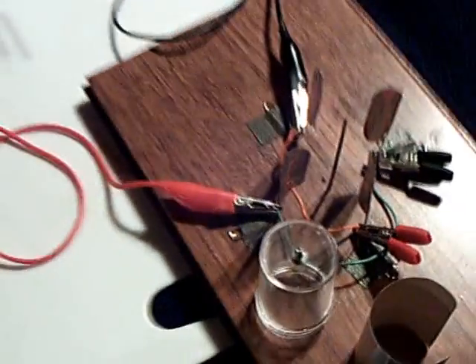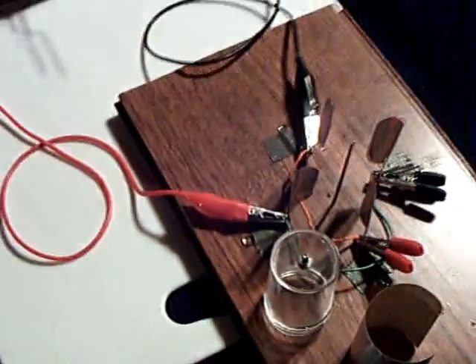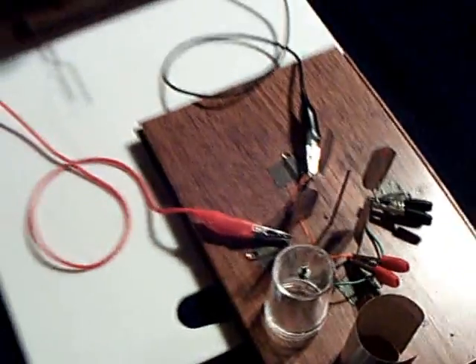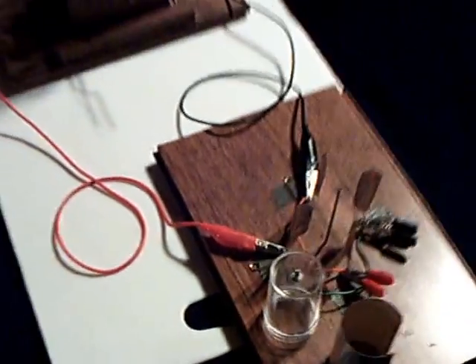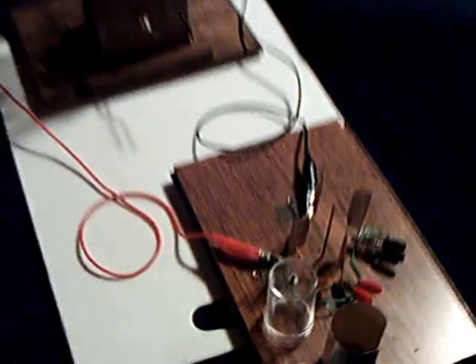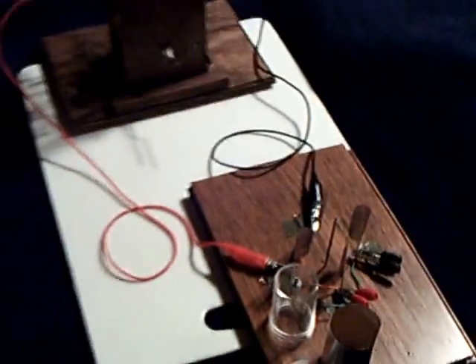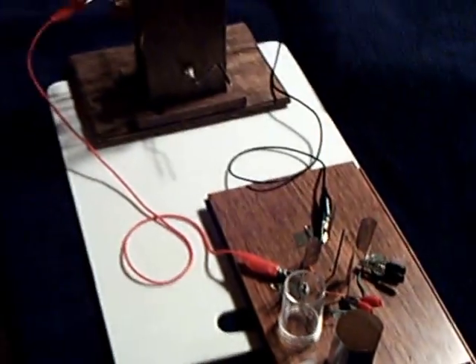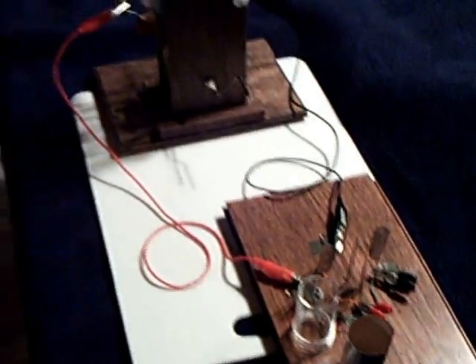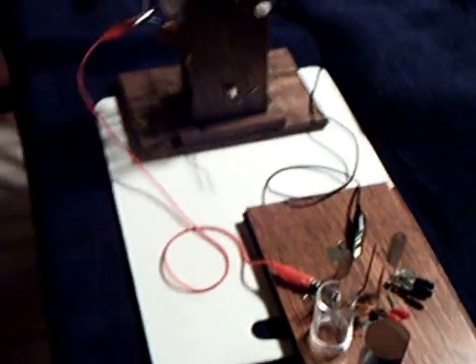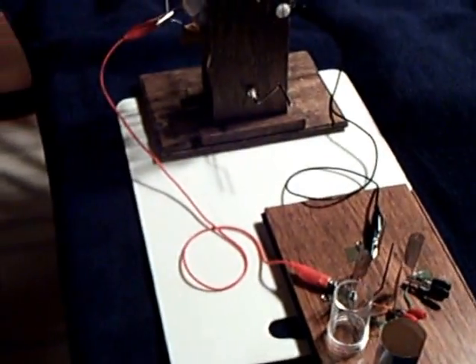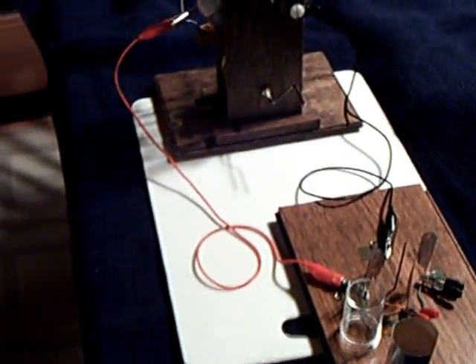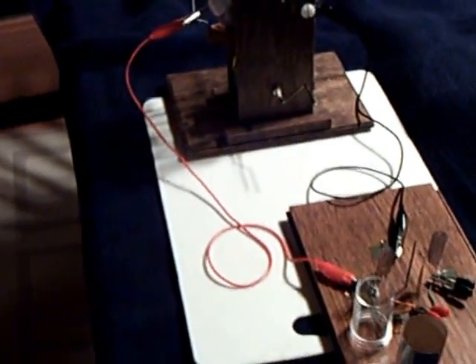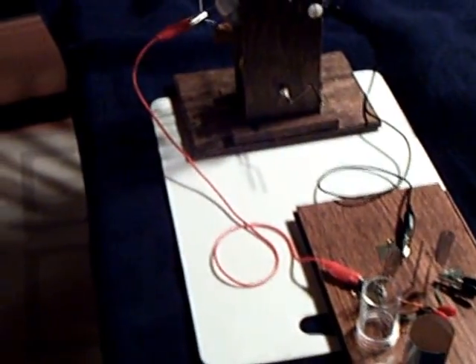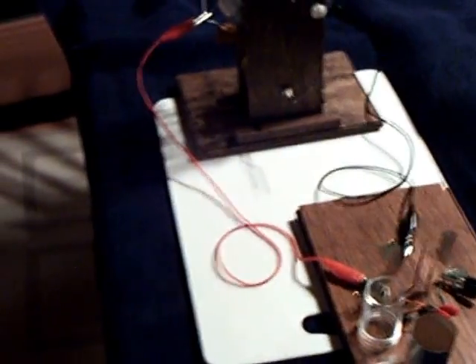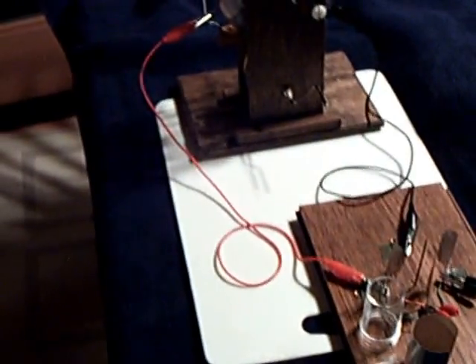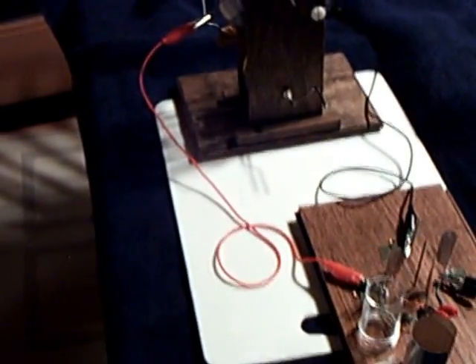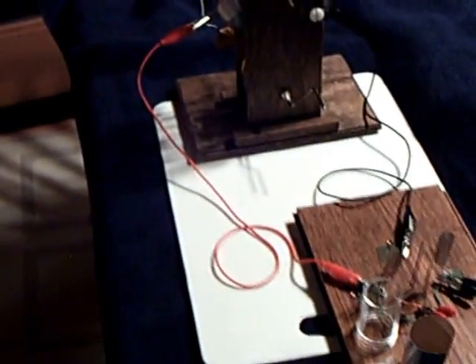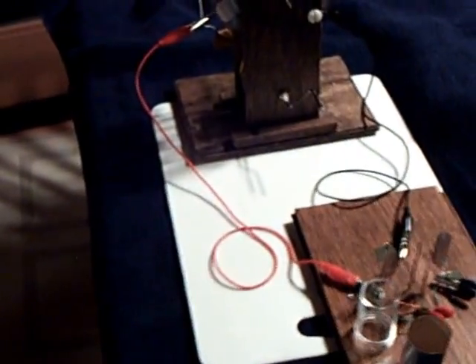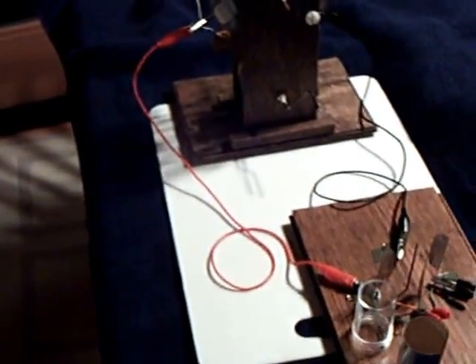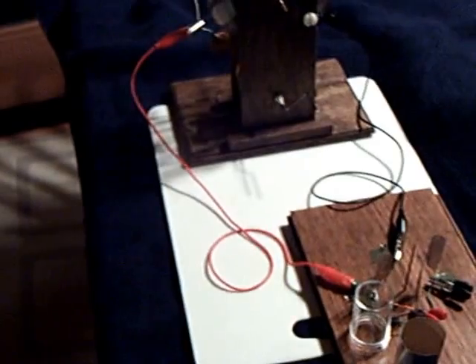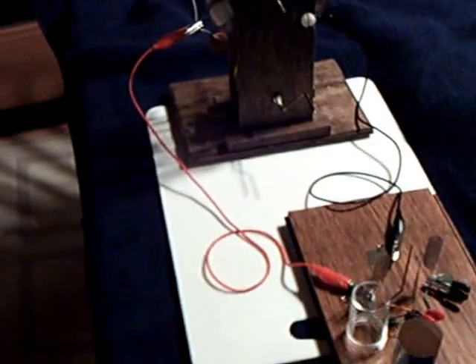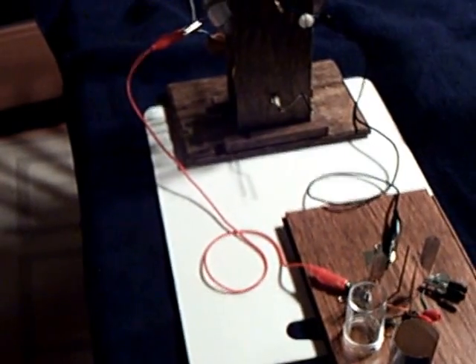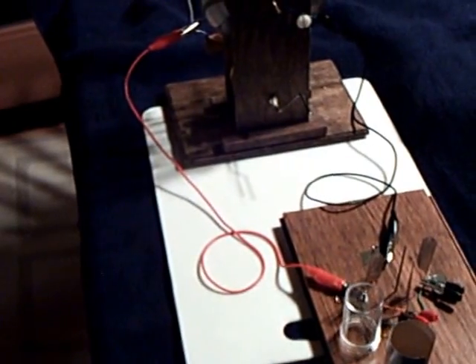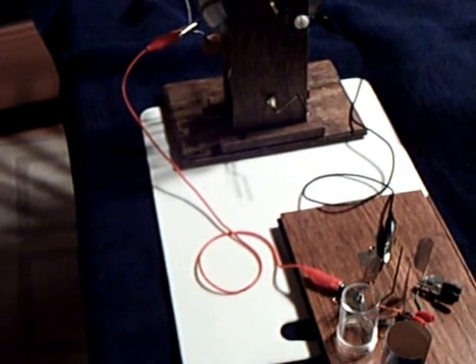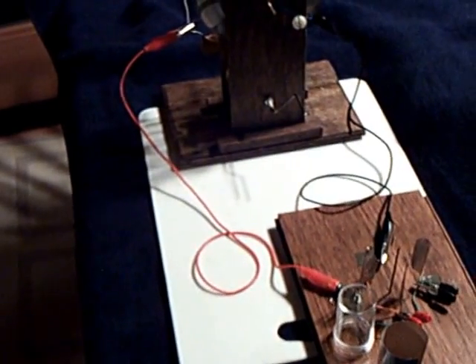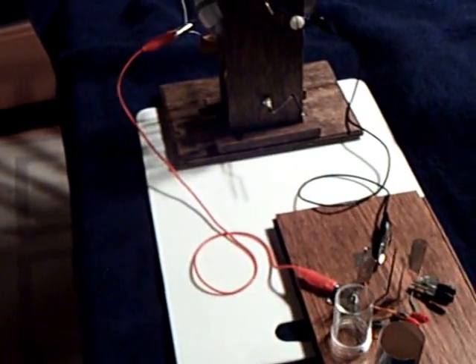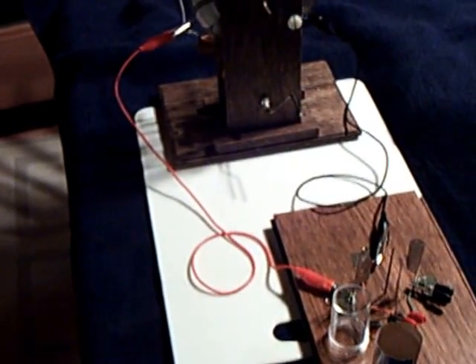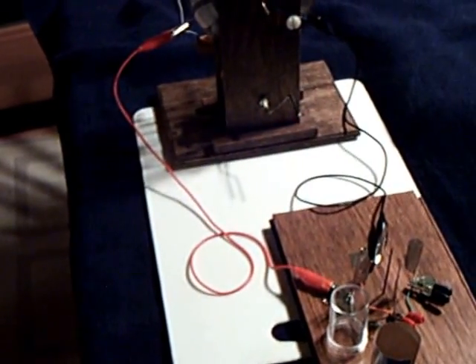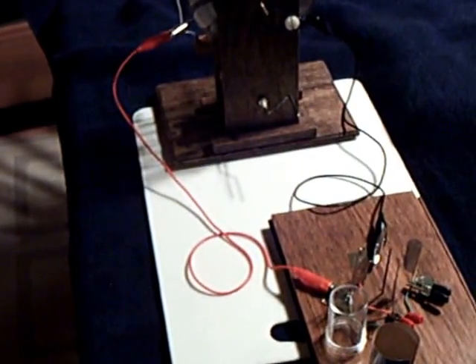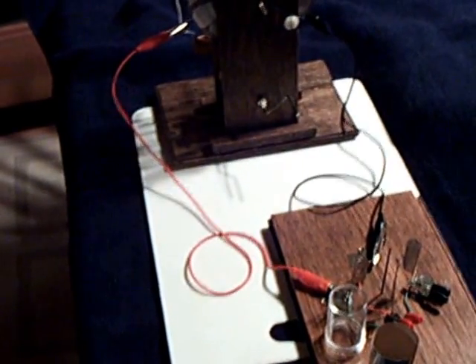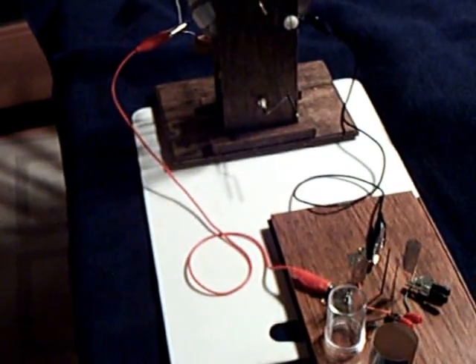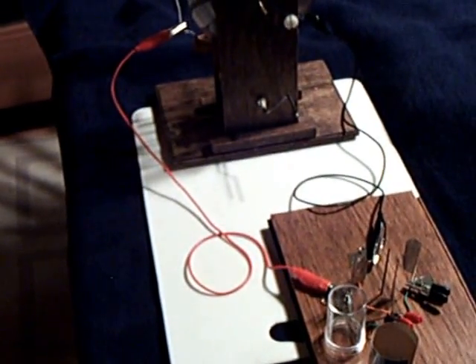So anyway, Happy New Year everybody. That's where I'm at with my electrostatic experiment on the 1st of January, 2014.